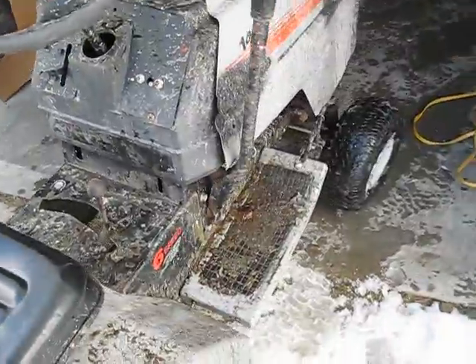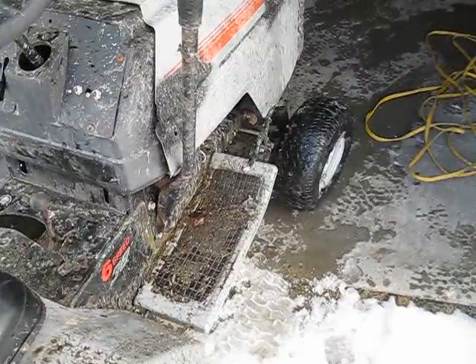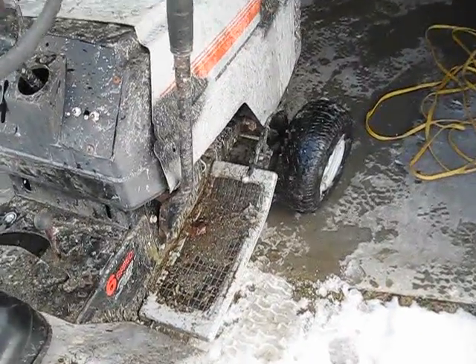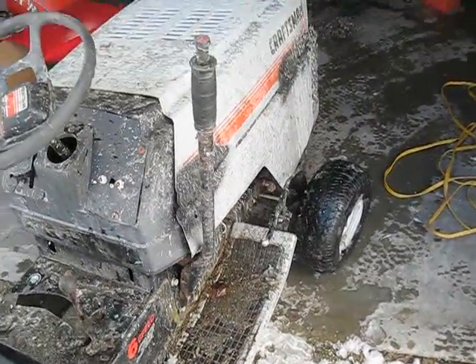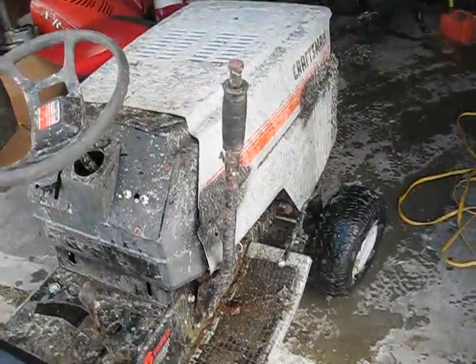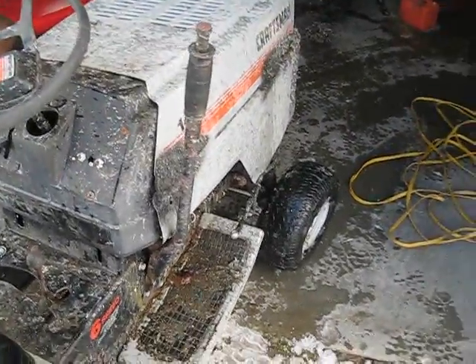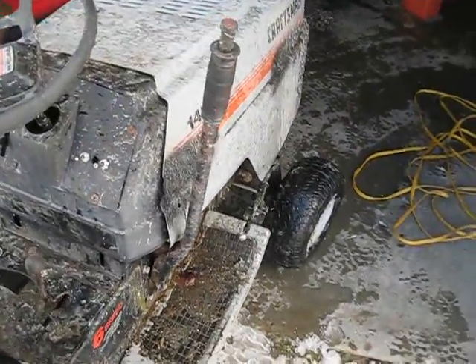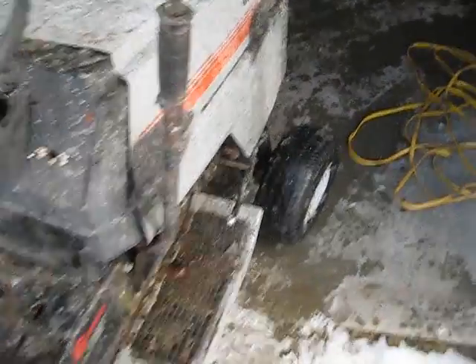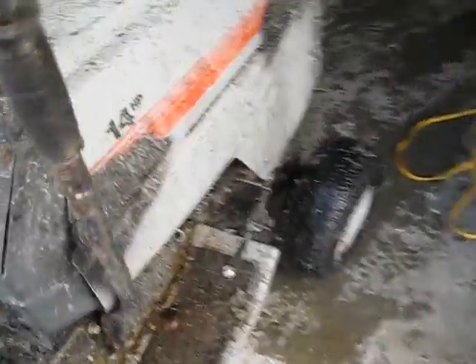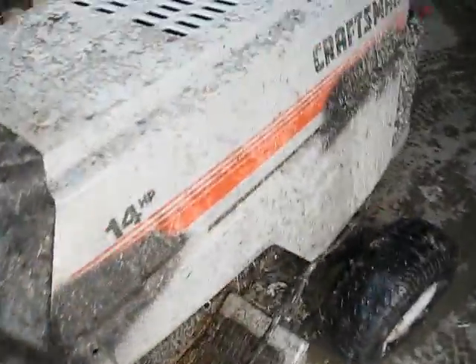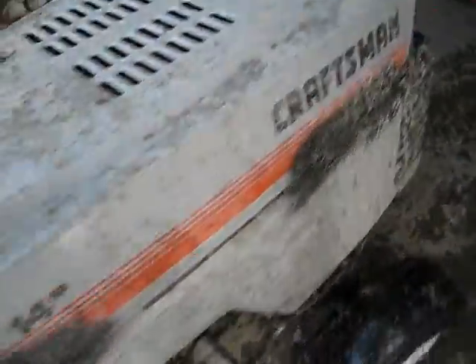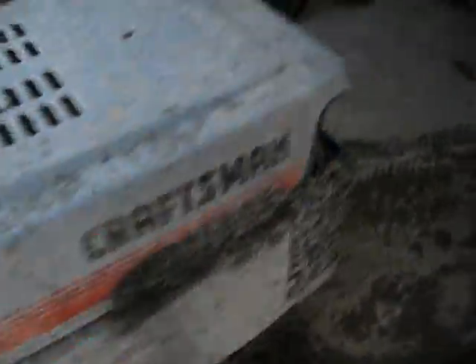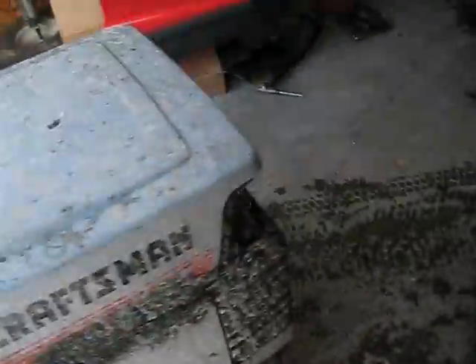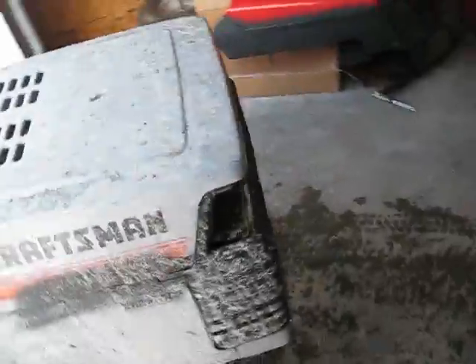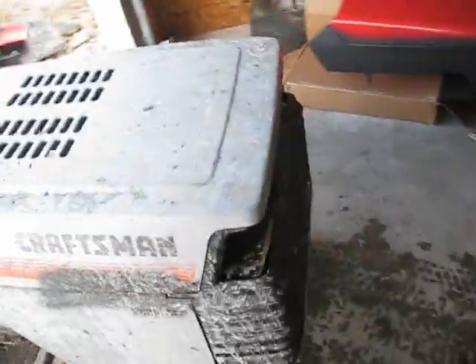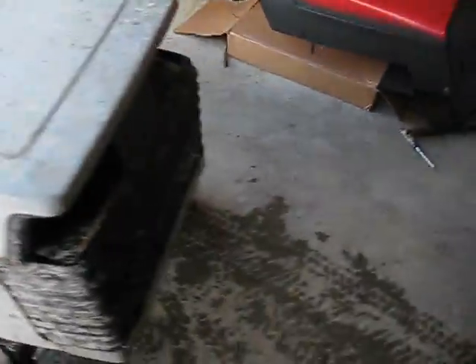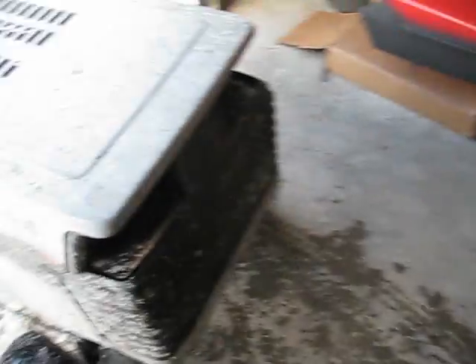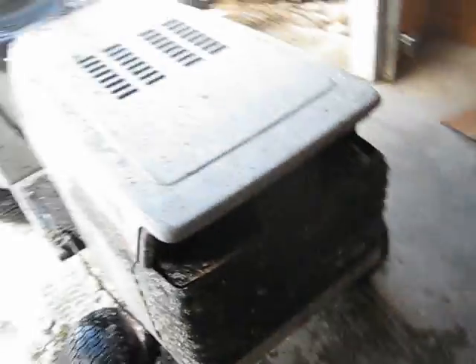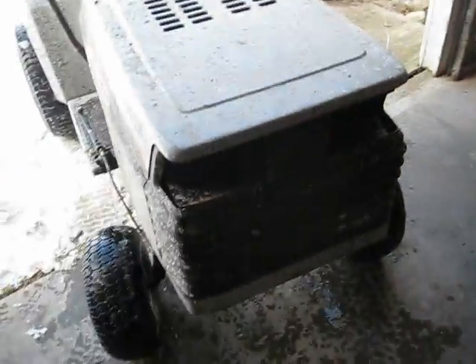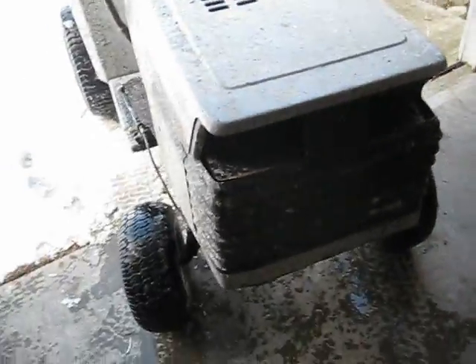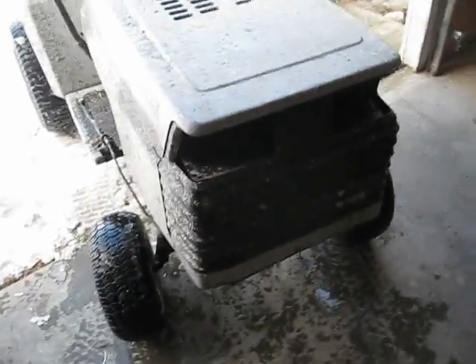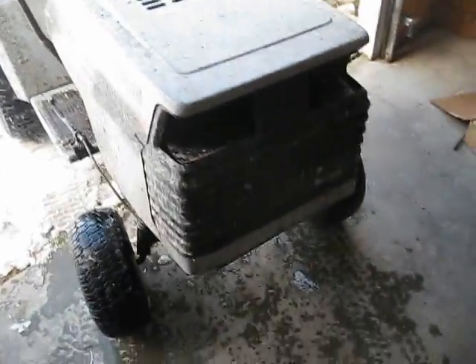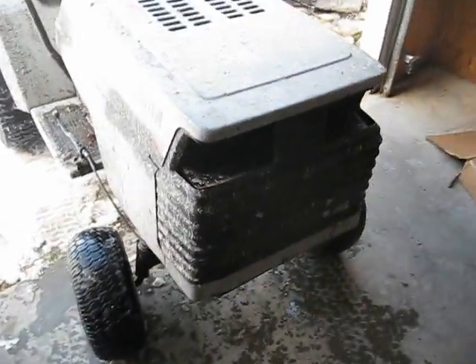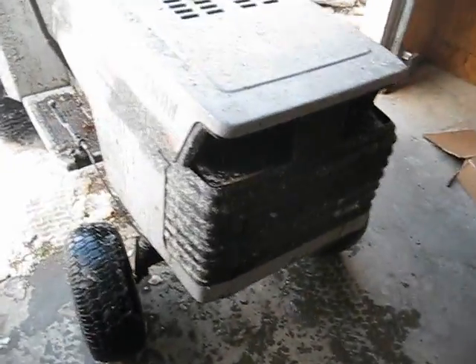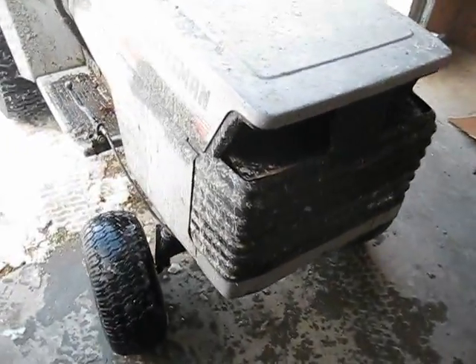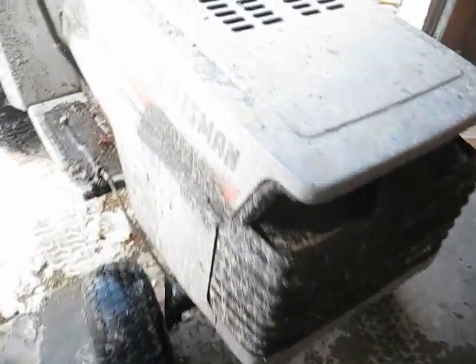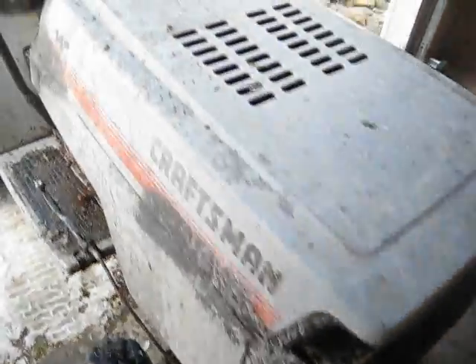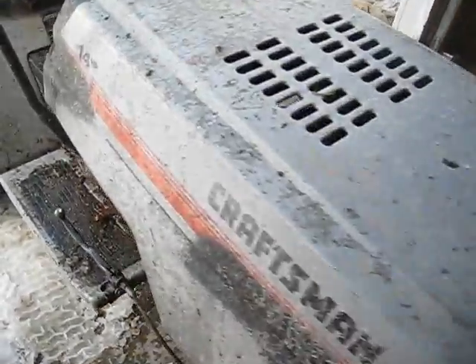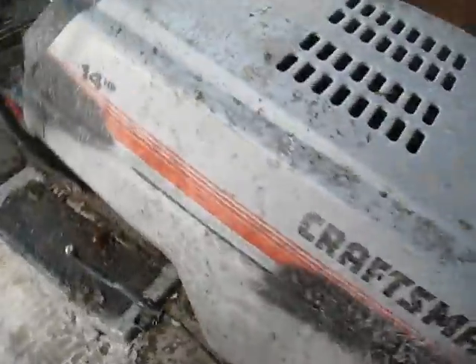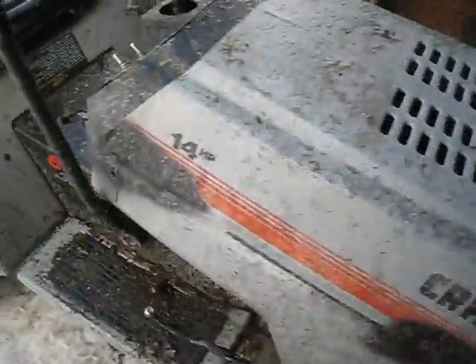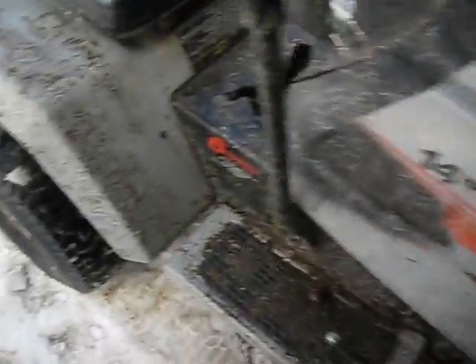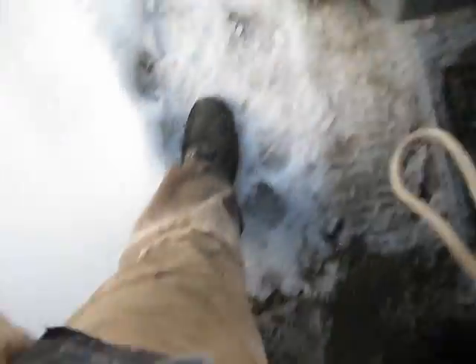As you can see, the Craftsman's a little muddy. I went riding a little bit earlier, but I didn't get any video. But yeah, I got wet.